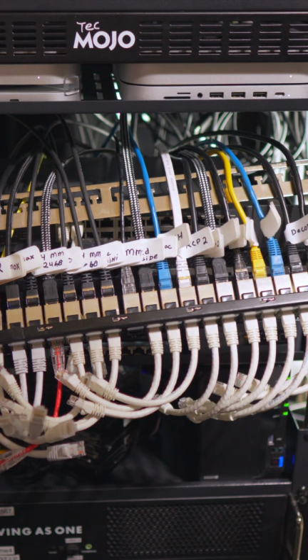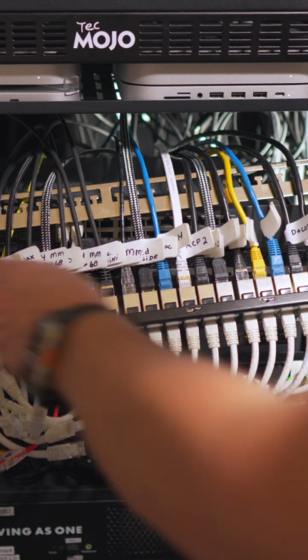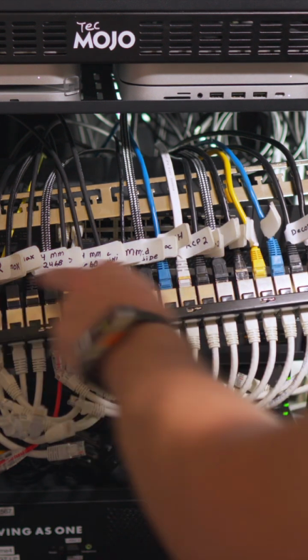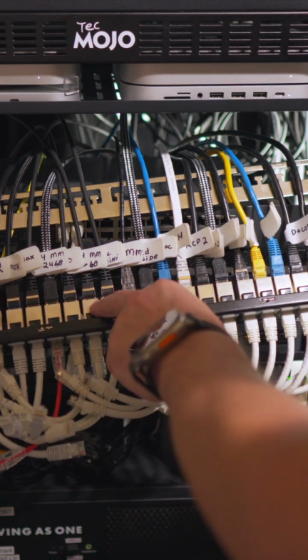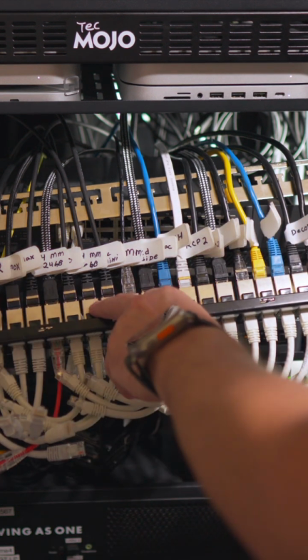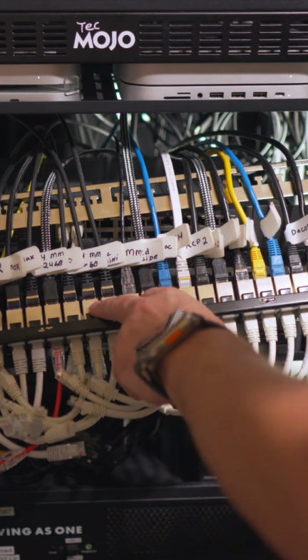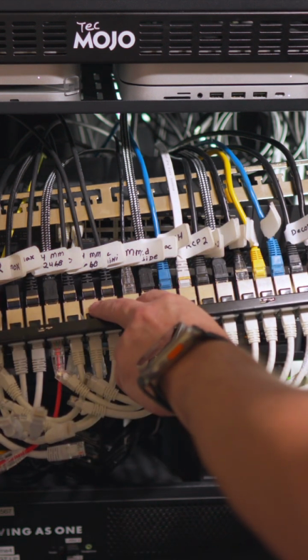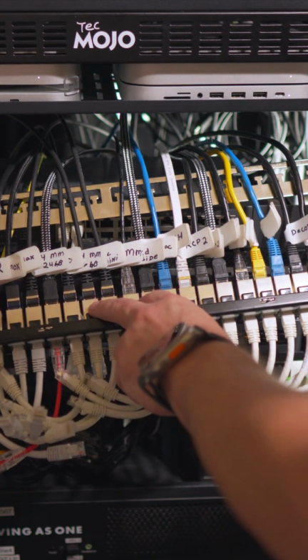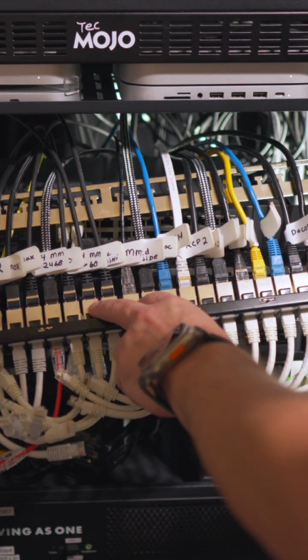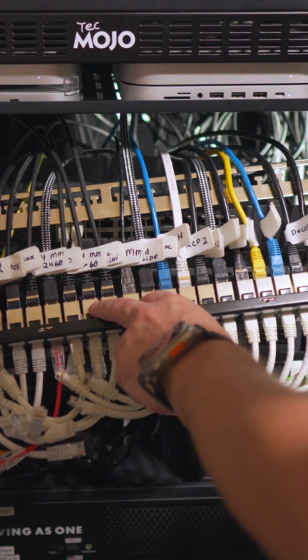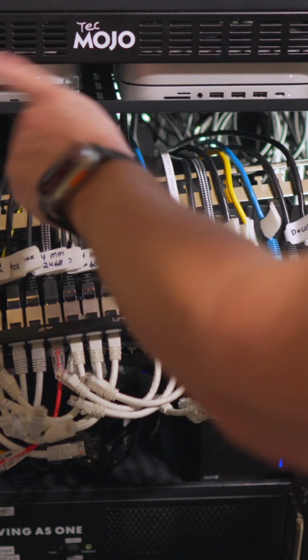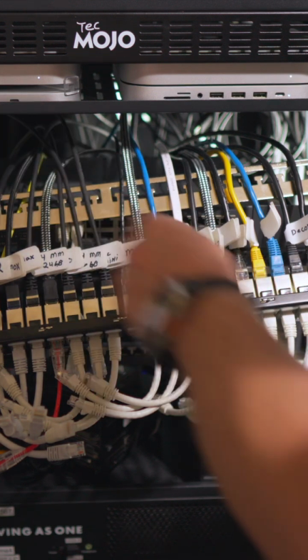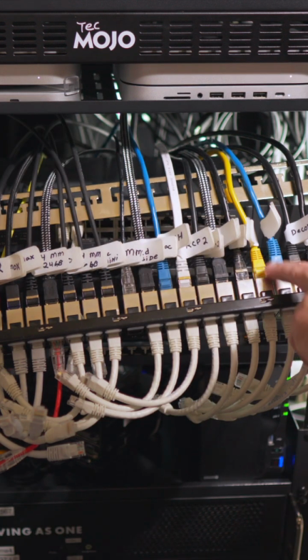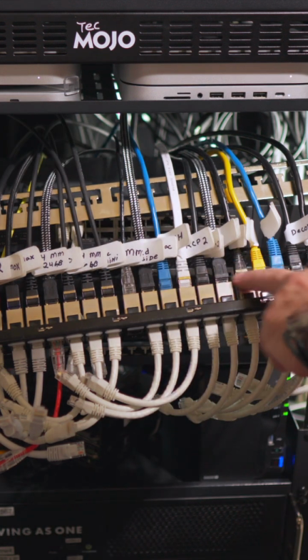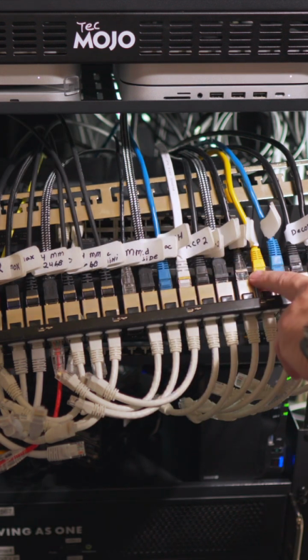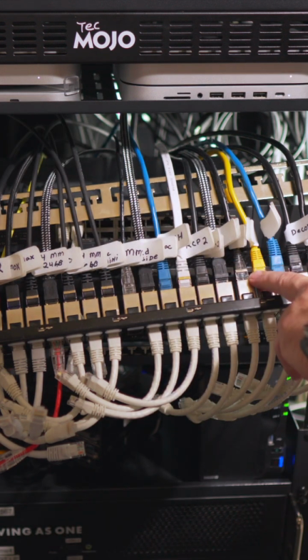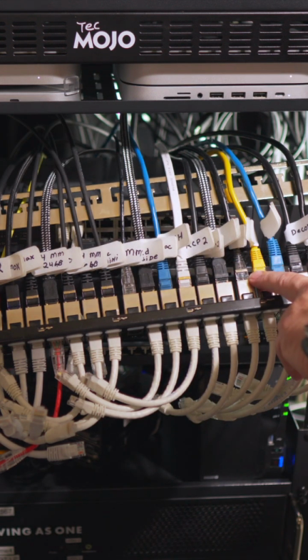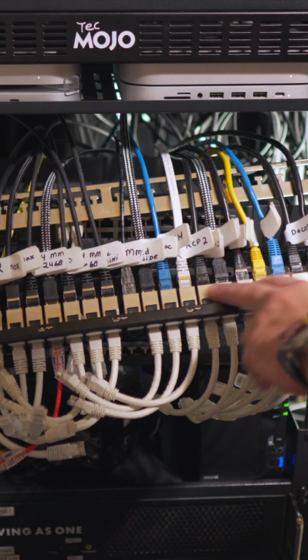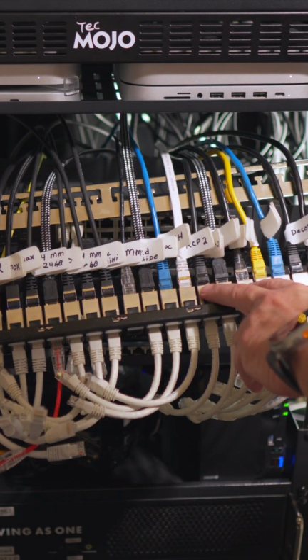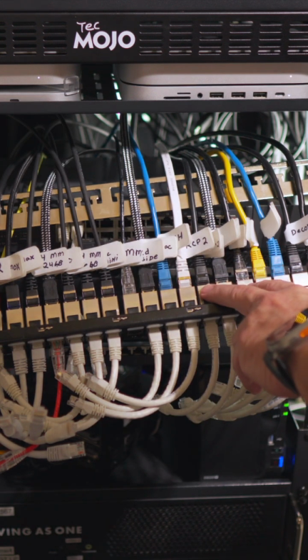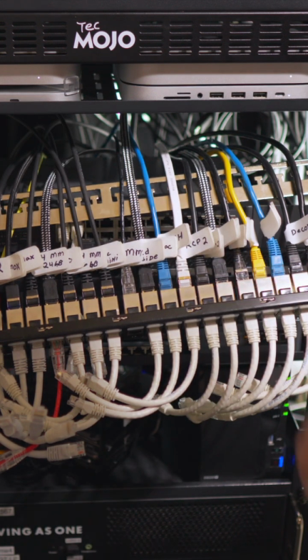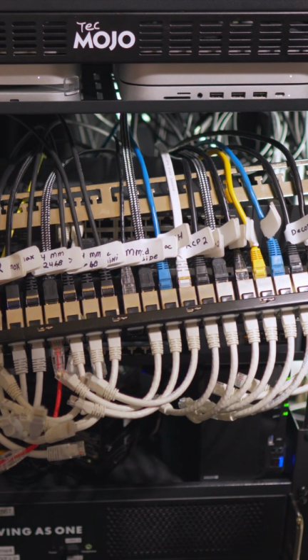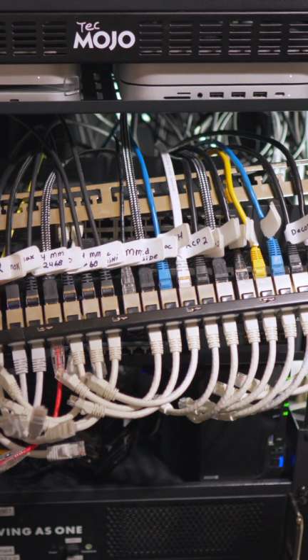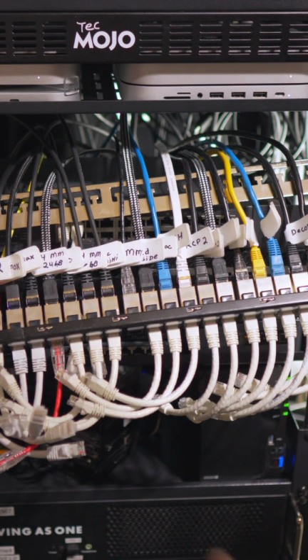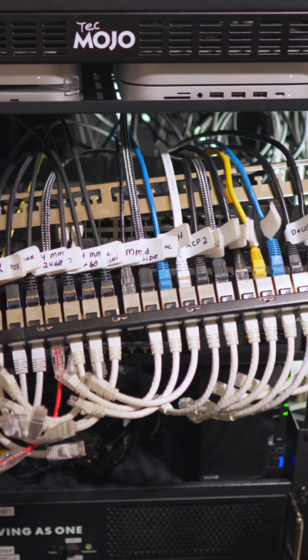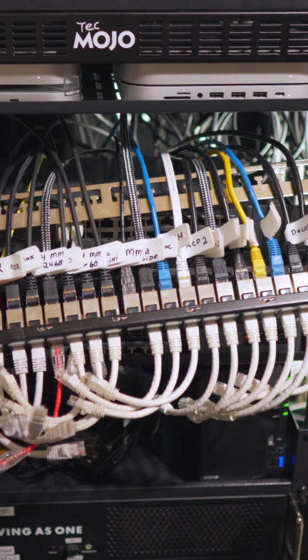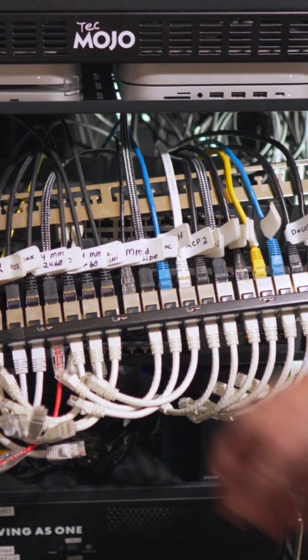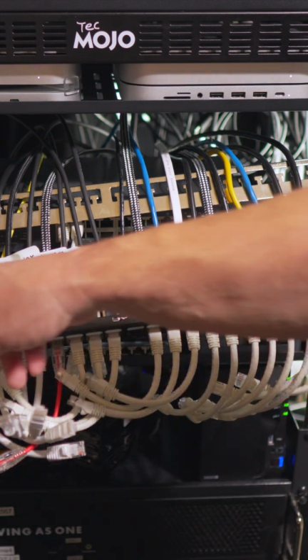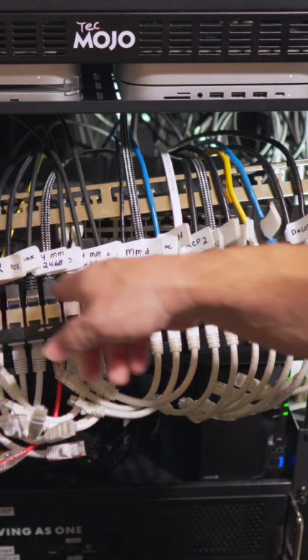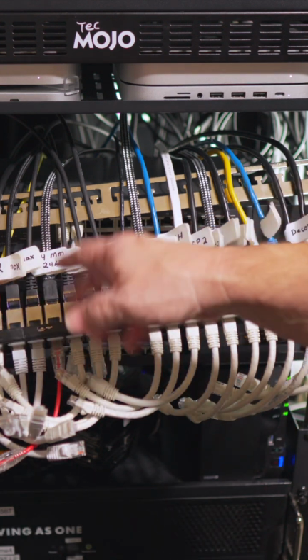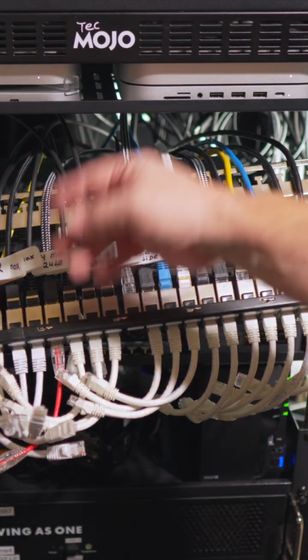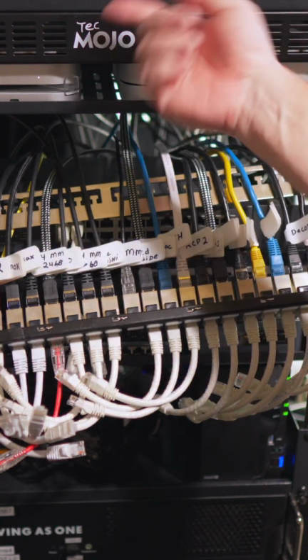On my network, the first 16 ports are going to run on a 2.5 gig internal network. The other 8 are just going to run on 1 gig. Now everything coming into it is 1 gig, so the 2.5 is only internal.